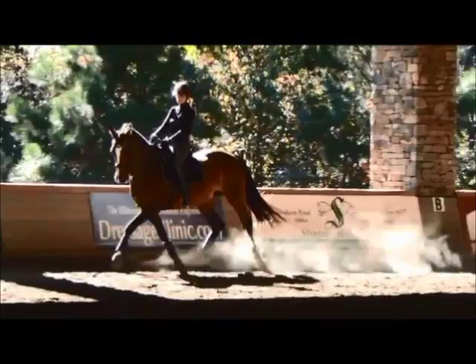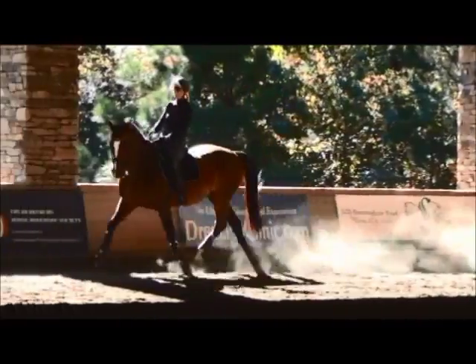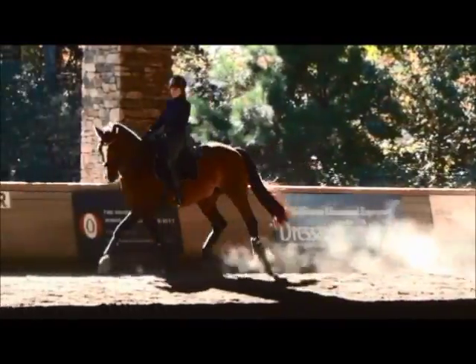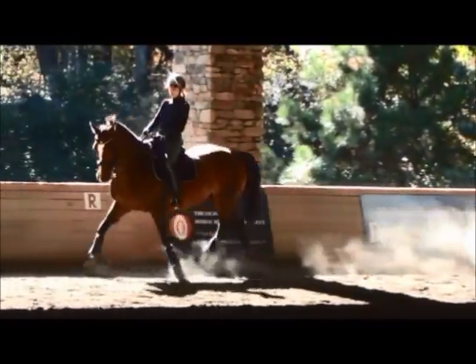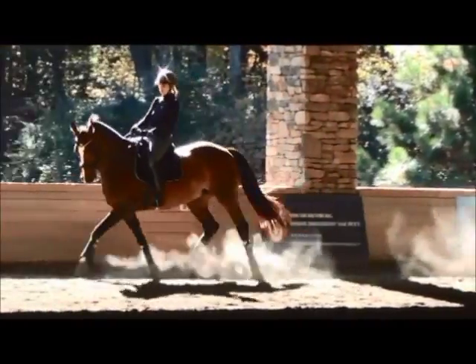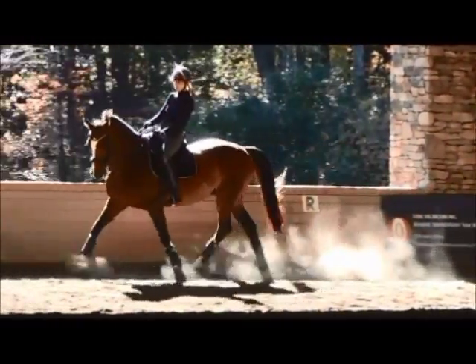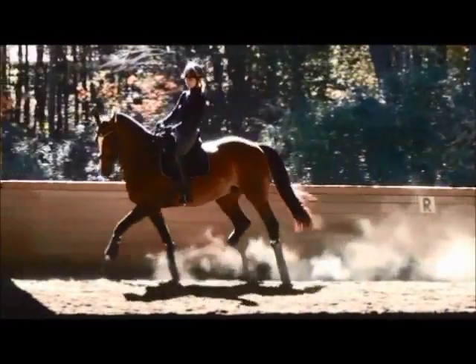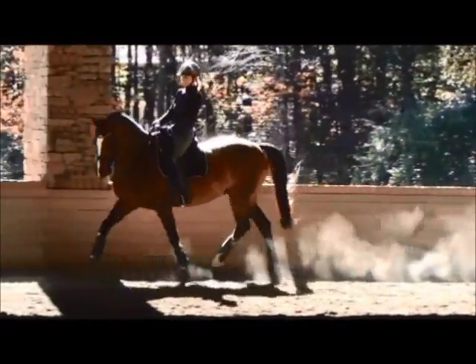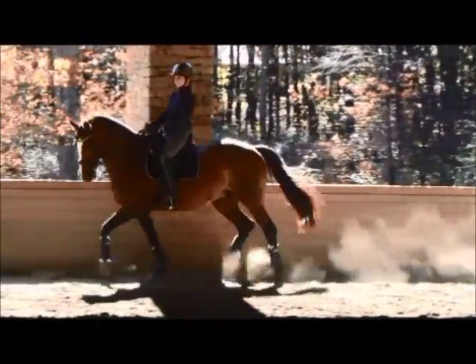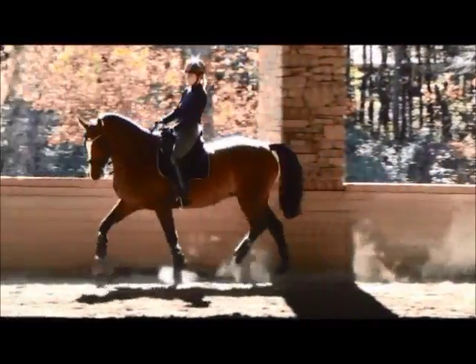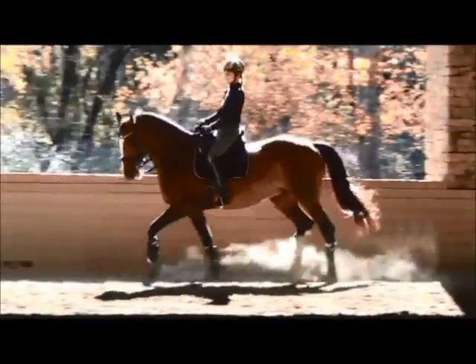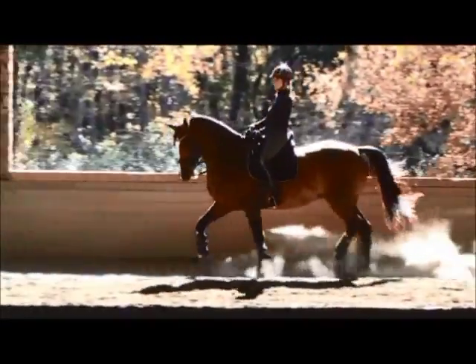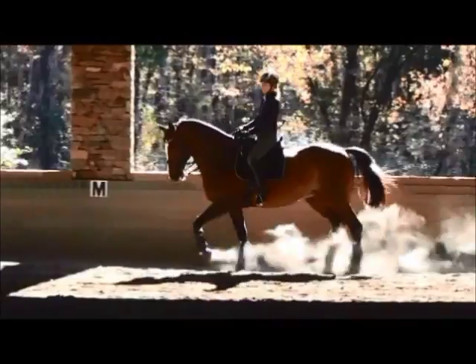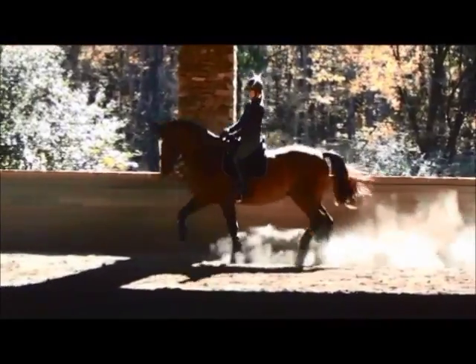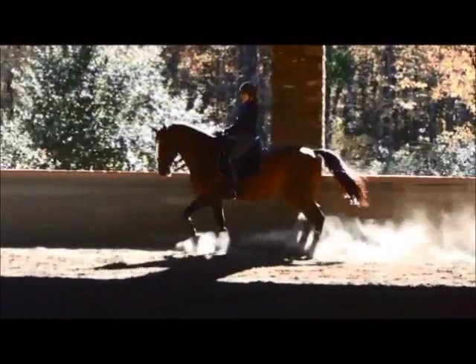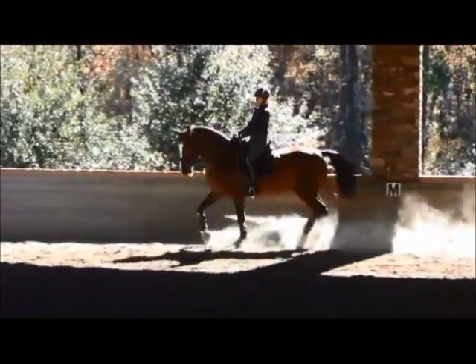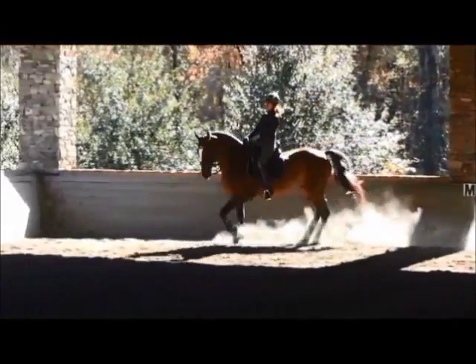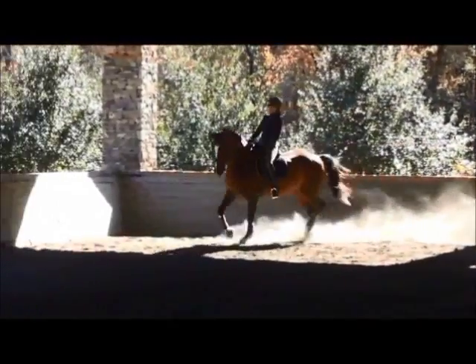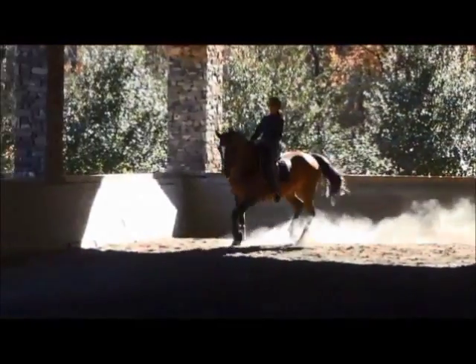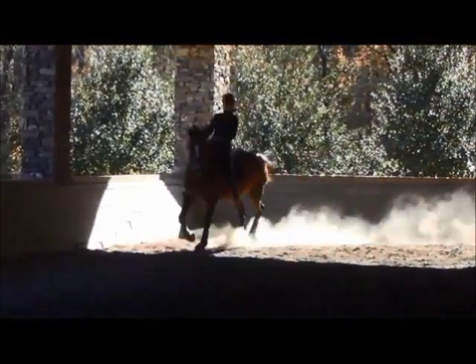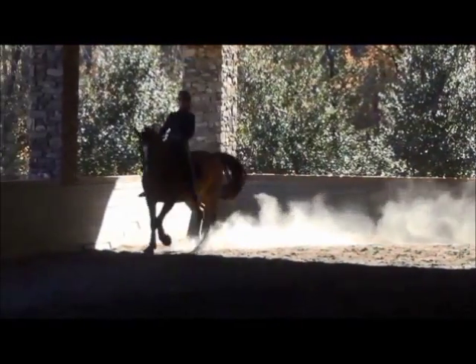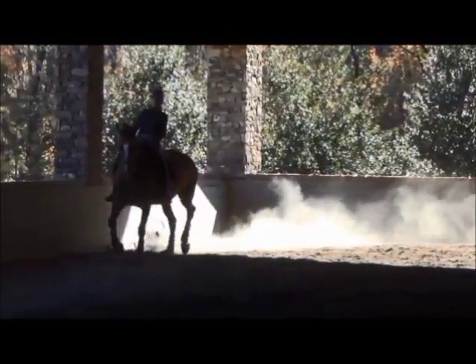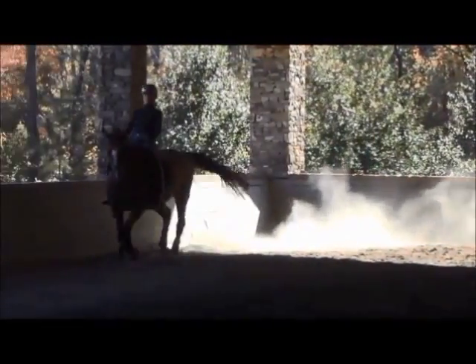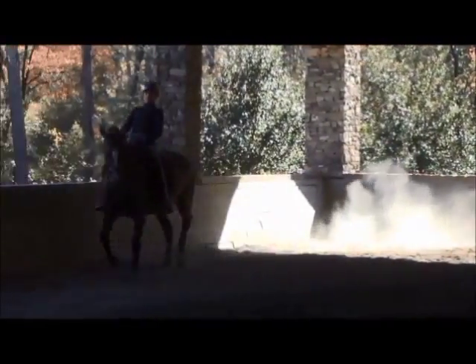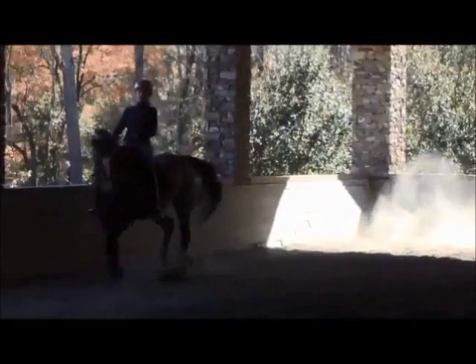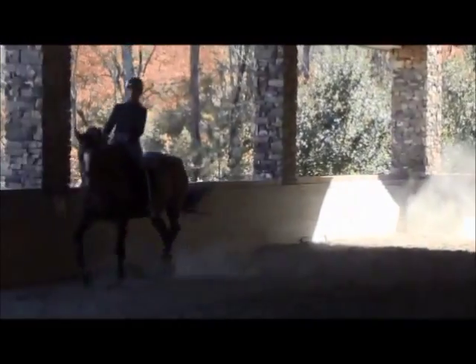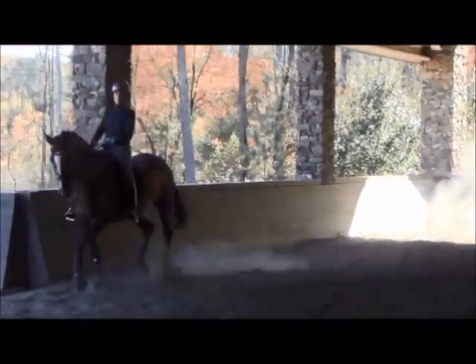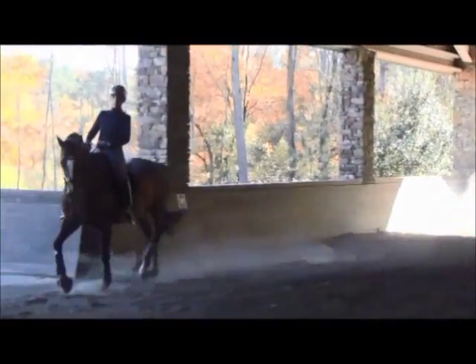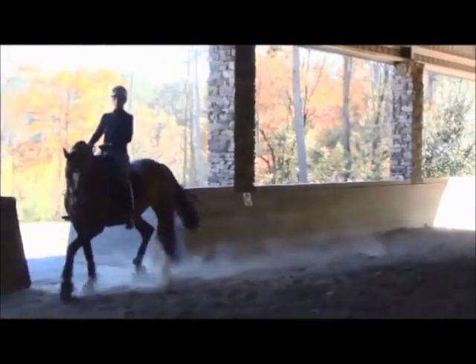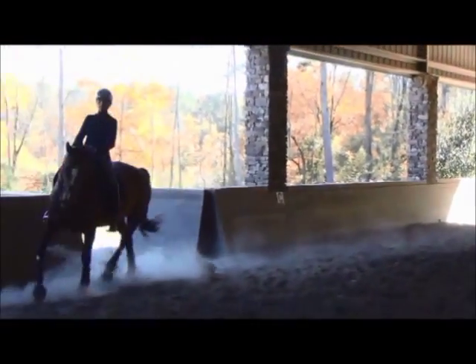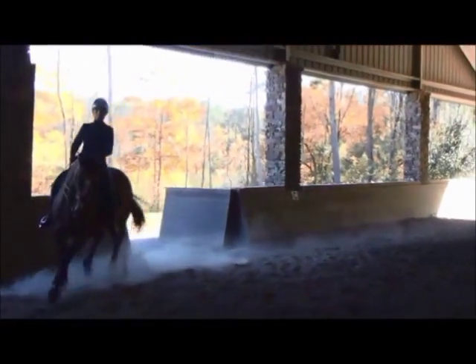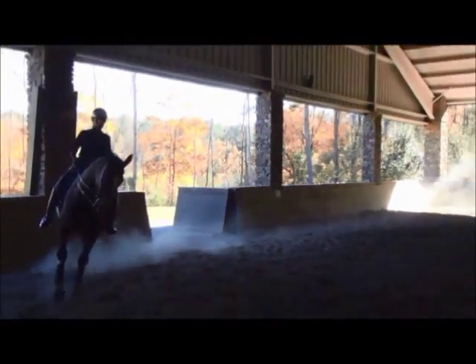Forehand left. From H, half pass back to the center line. A little more in proportion. More active. Half pass back to the center line.